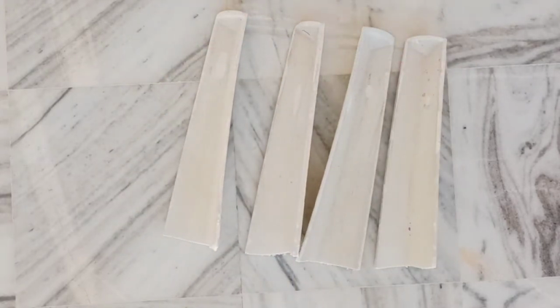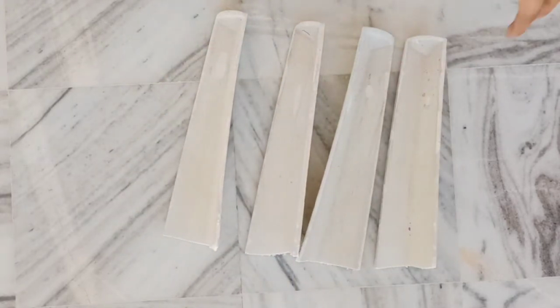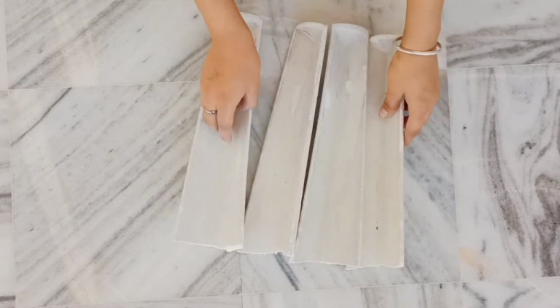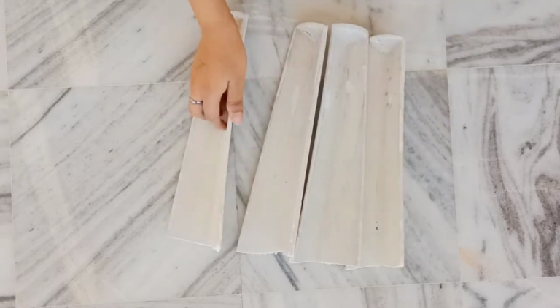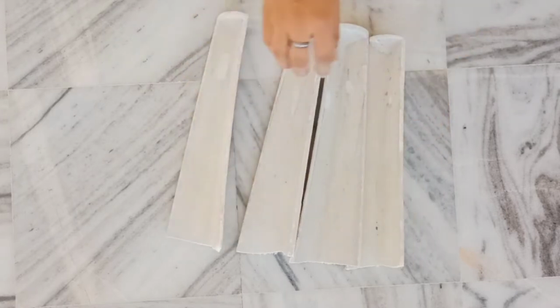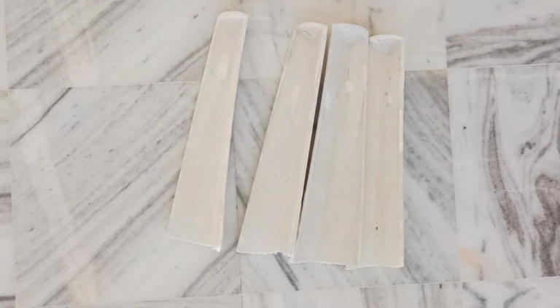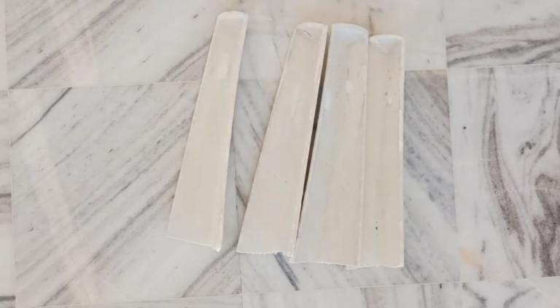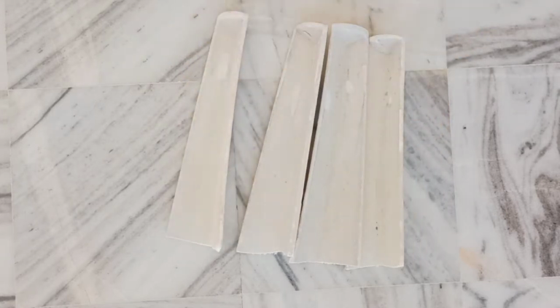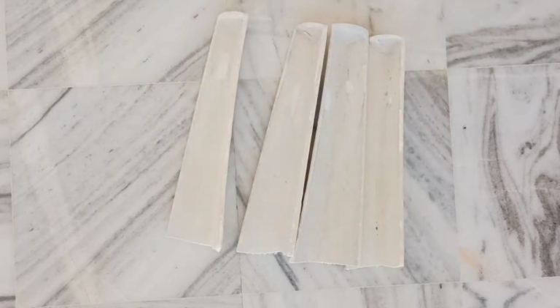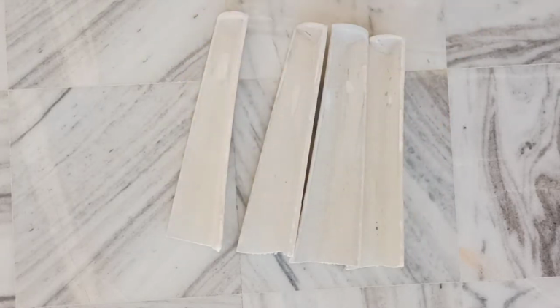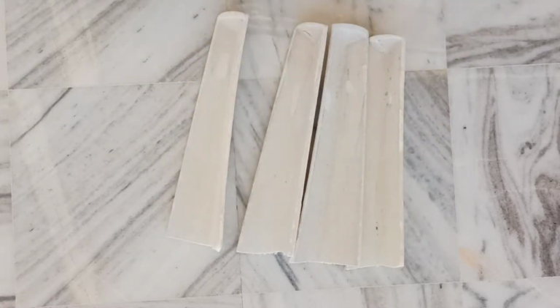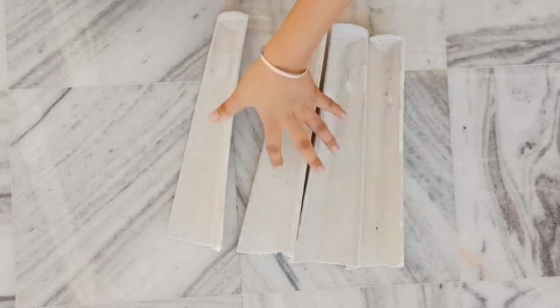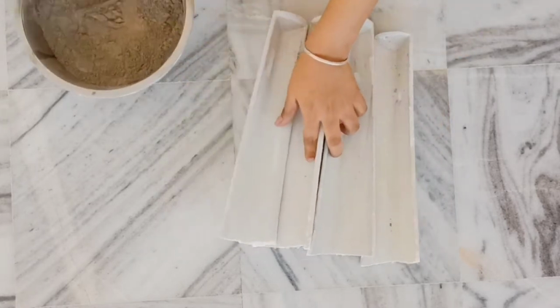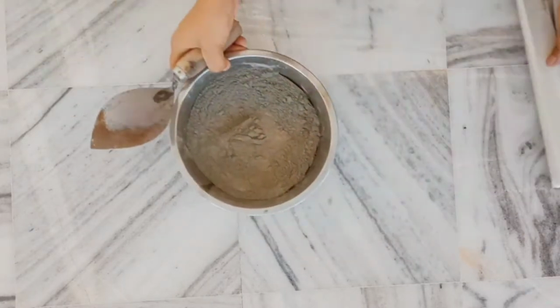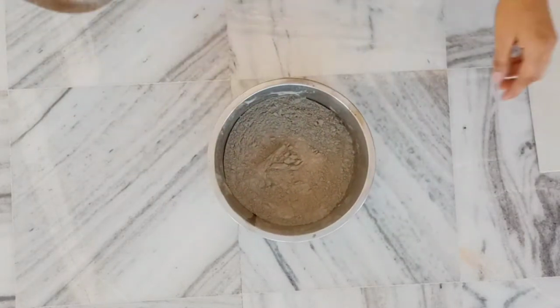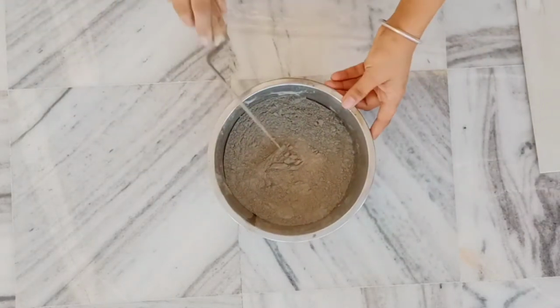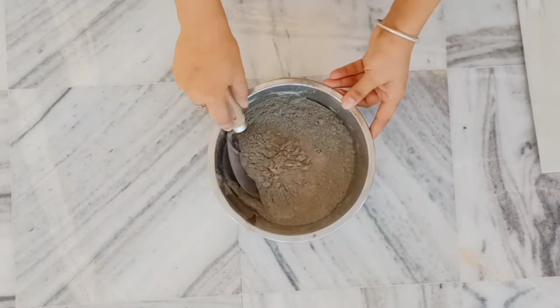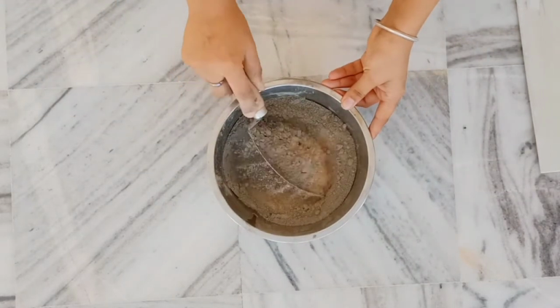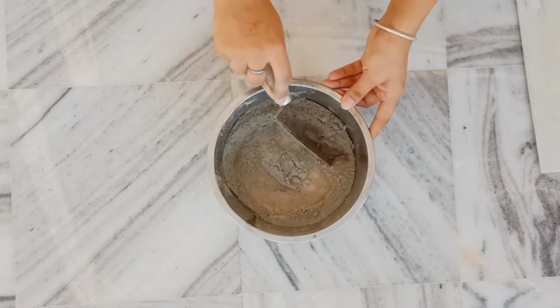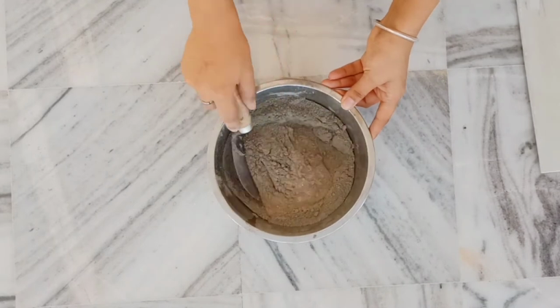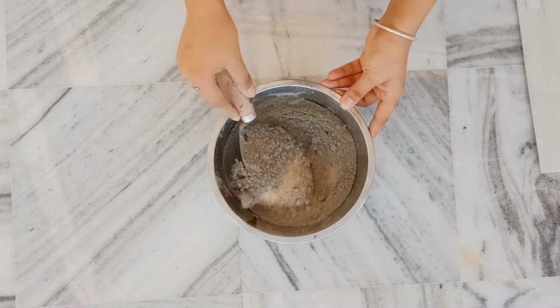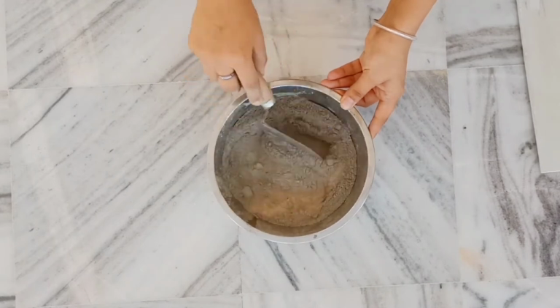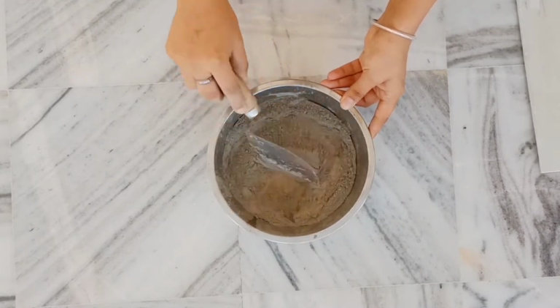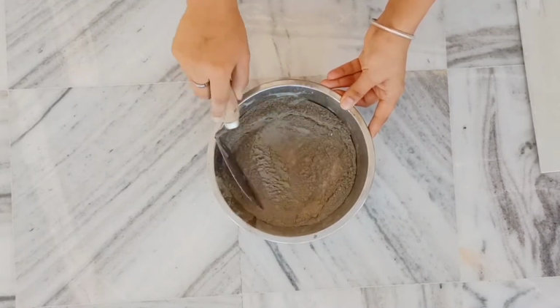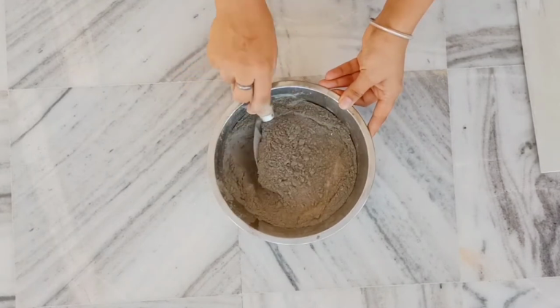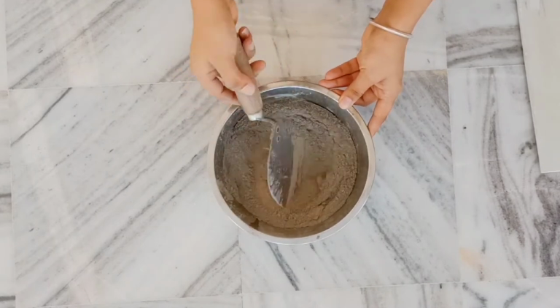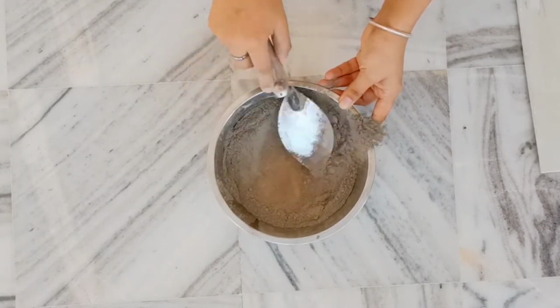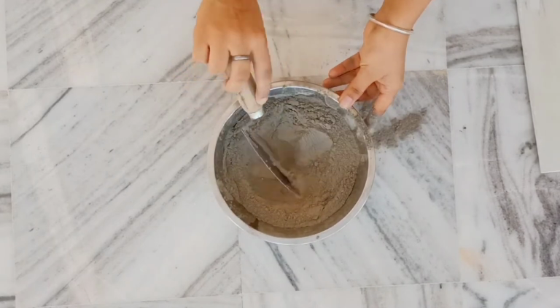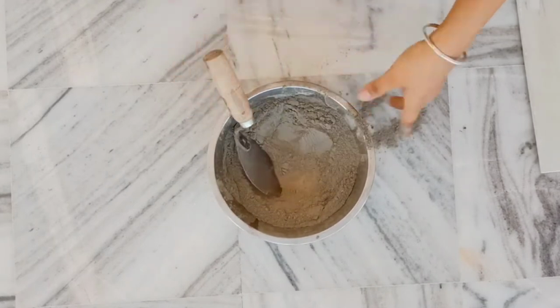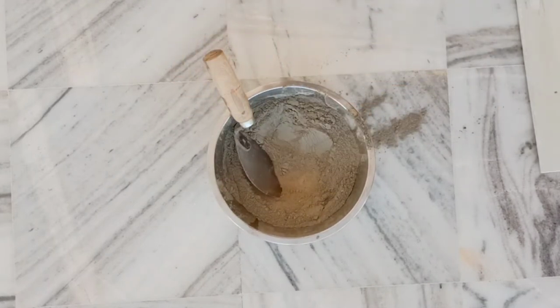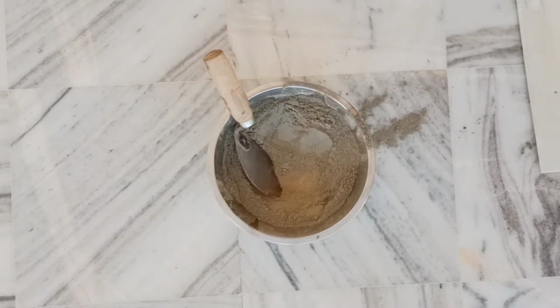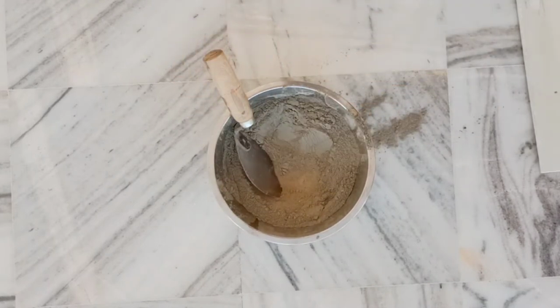If you want 4 or 3 legs, it is up to you. After that, you will prepare the cement and sand. Here I have the same amount of sand and the same amount of cement.